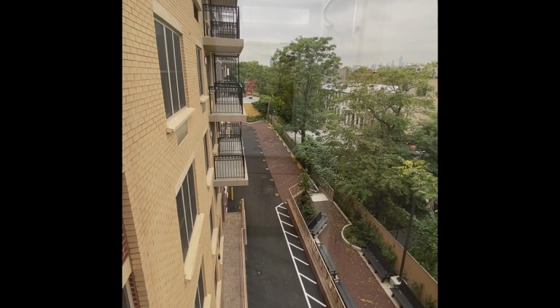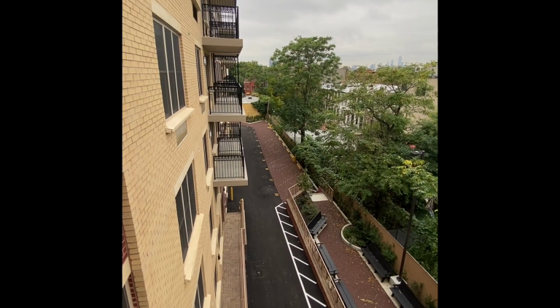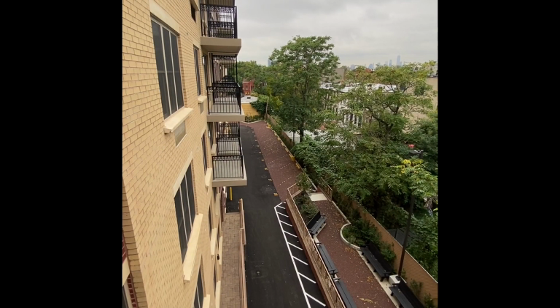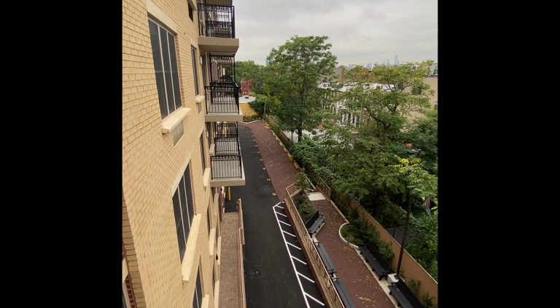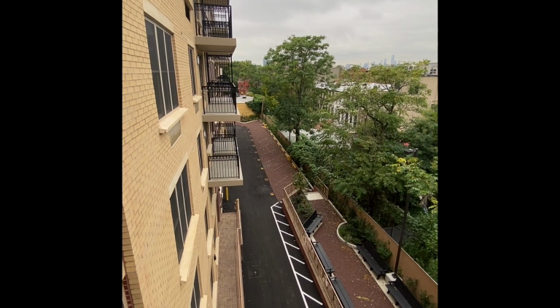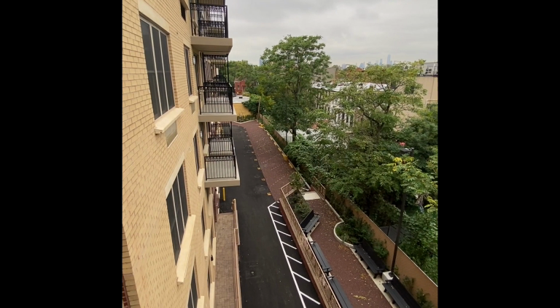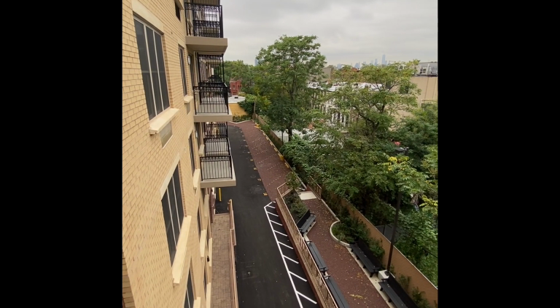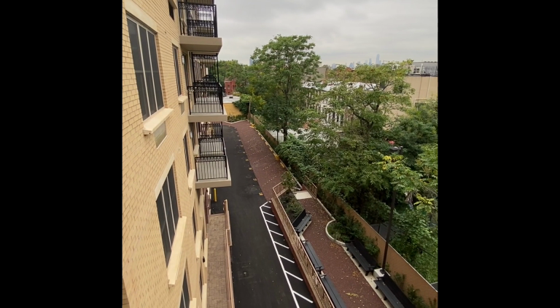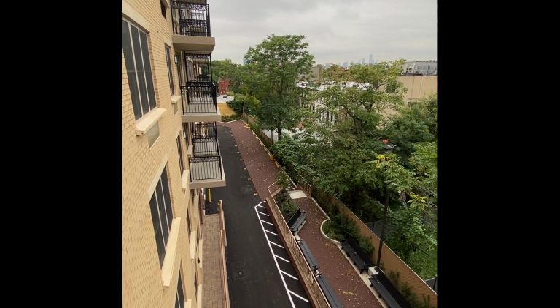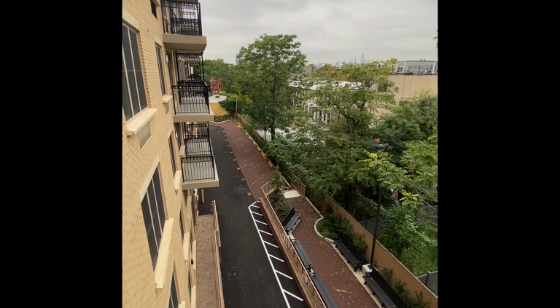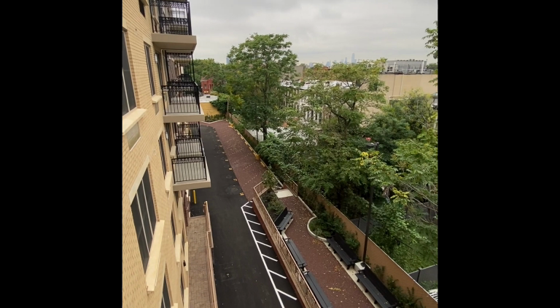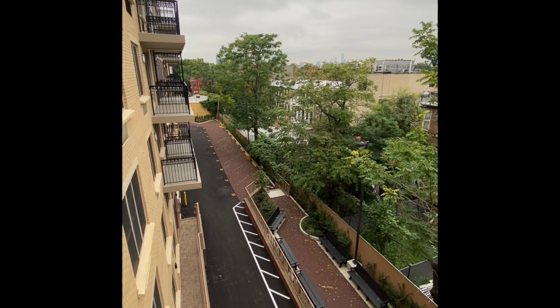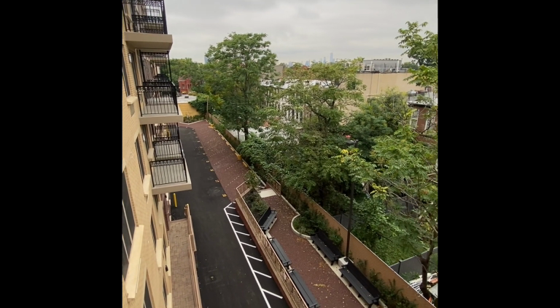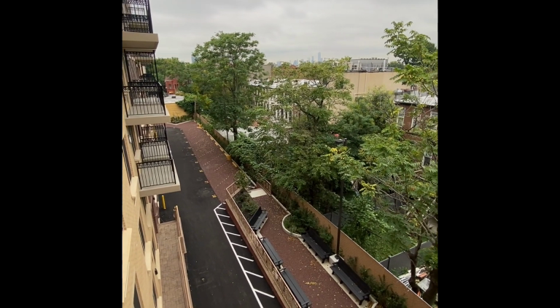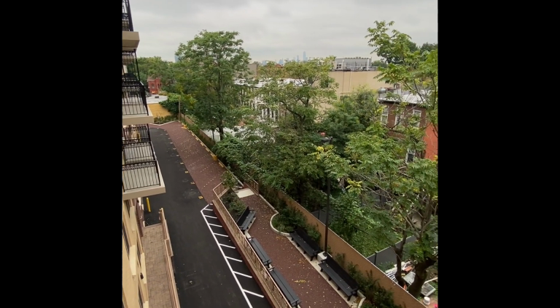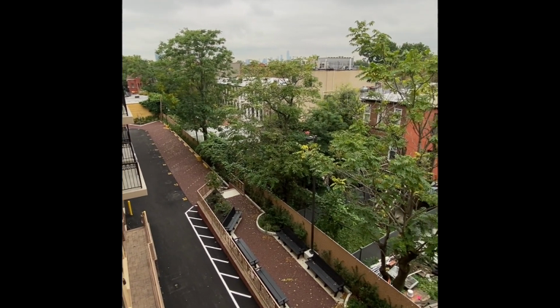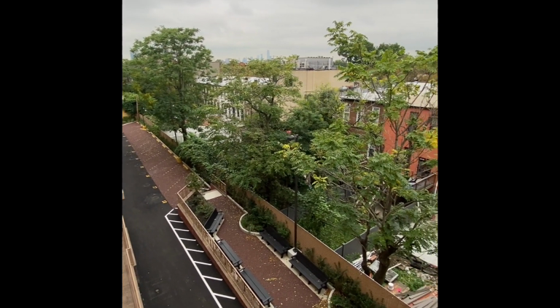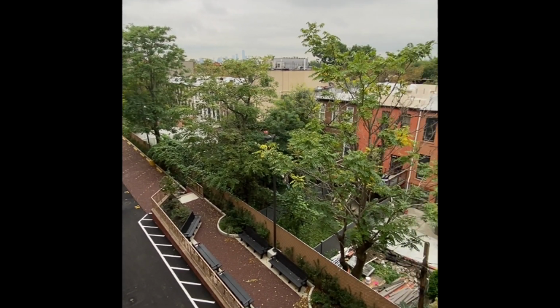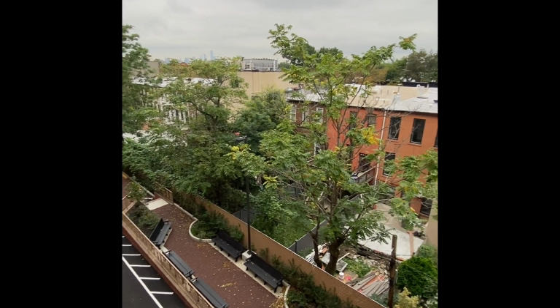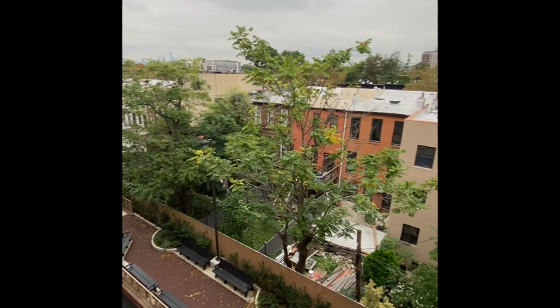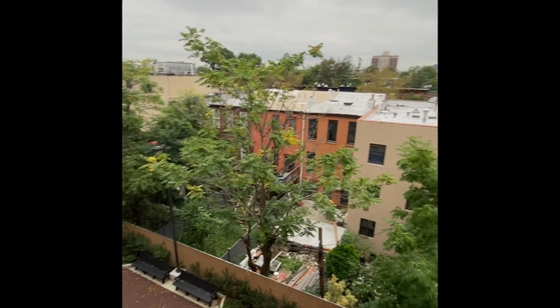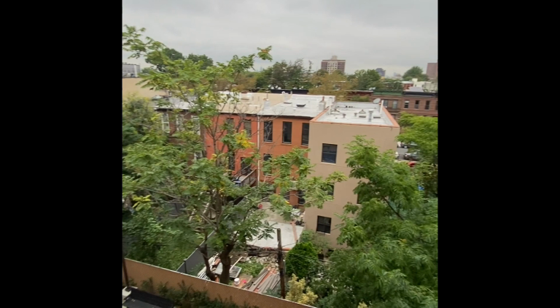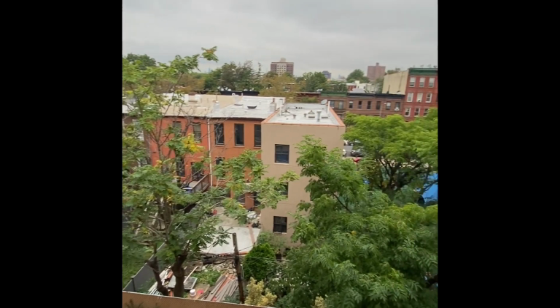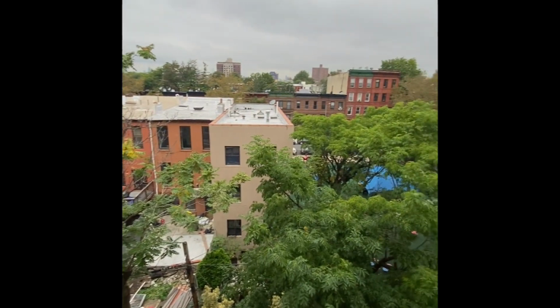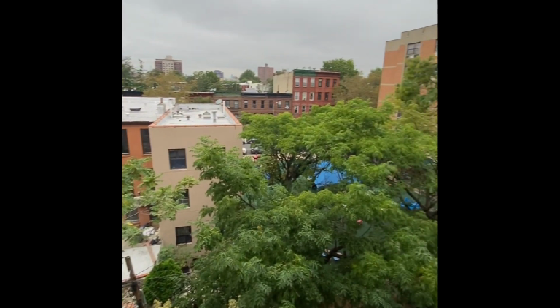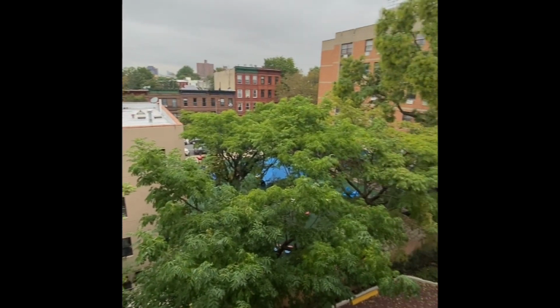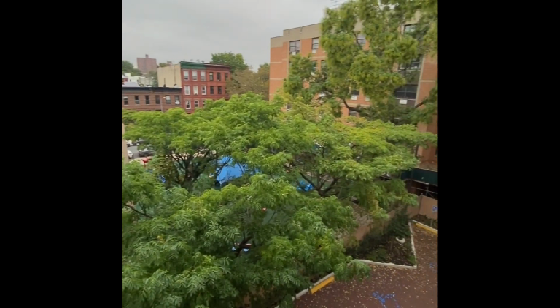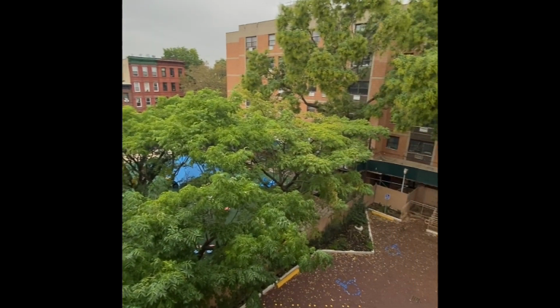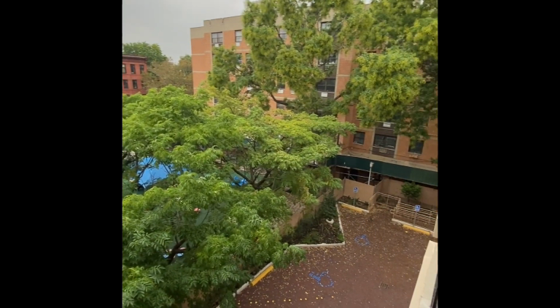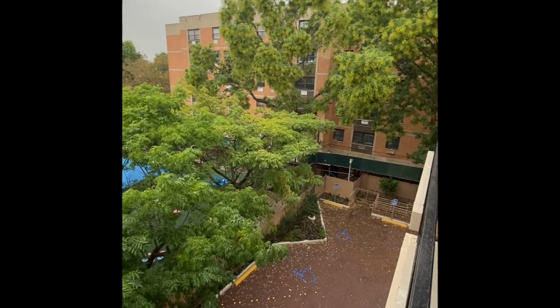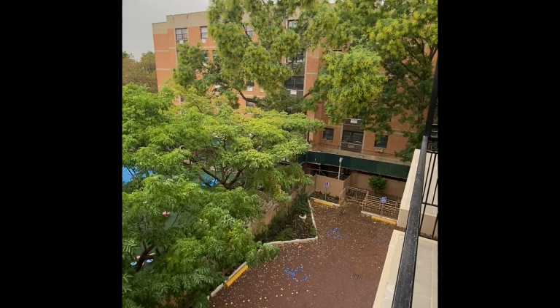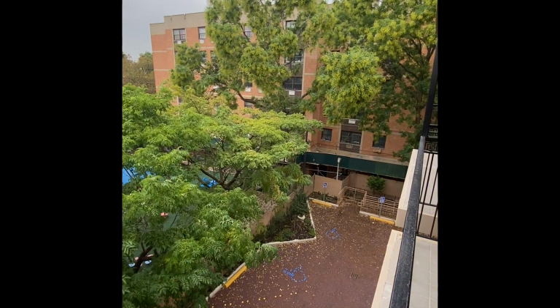Here is a typical view of our backyard from our balcony on the third floor — a very quiet and somber place that feels like you are in the suburbs.